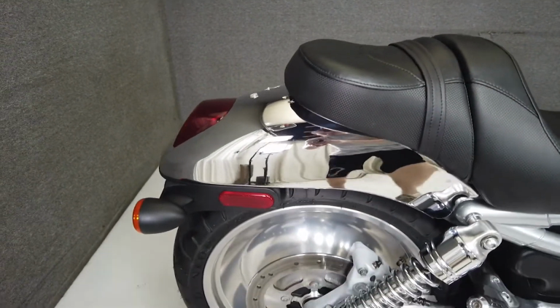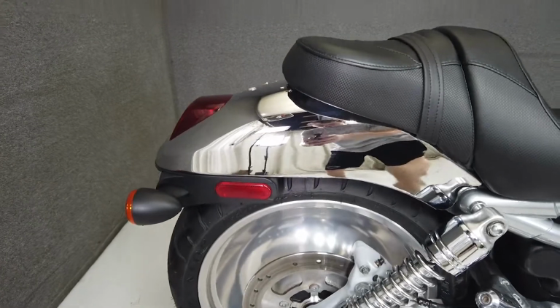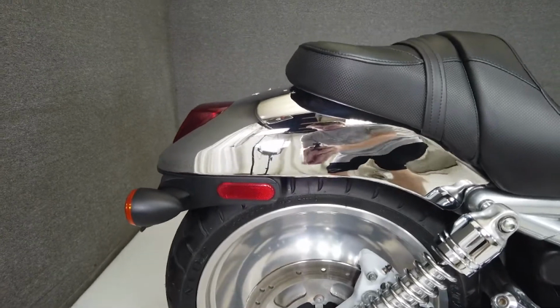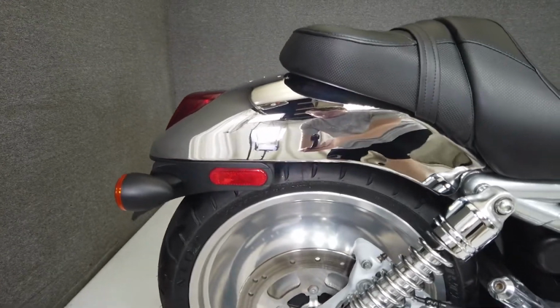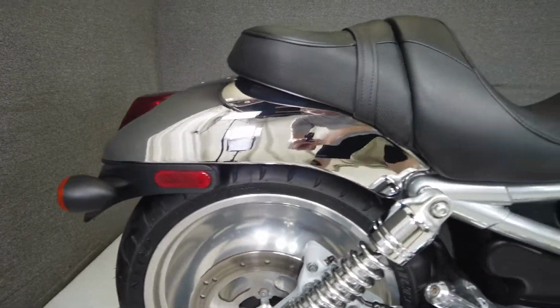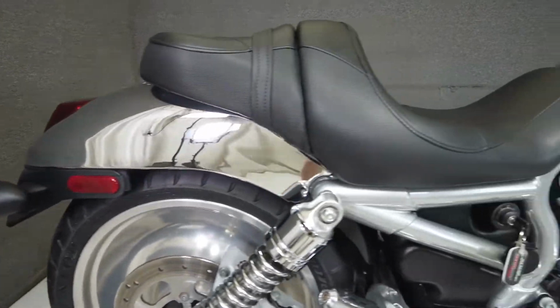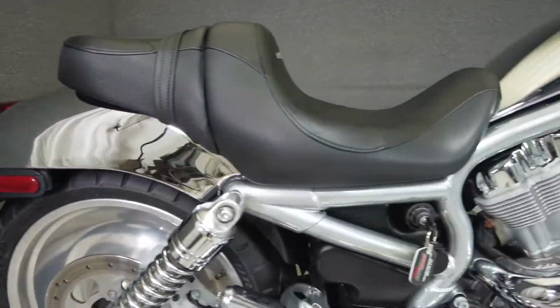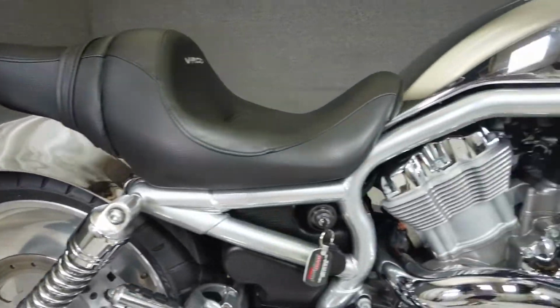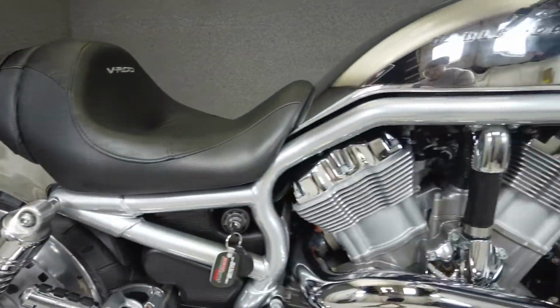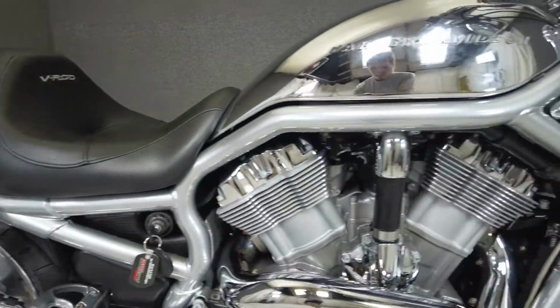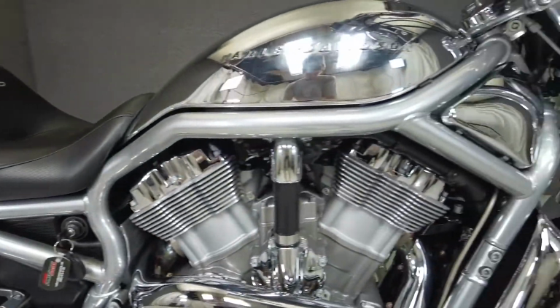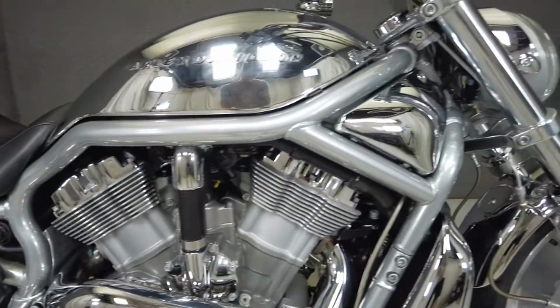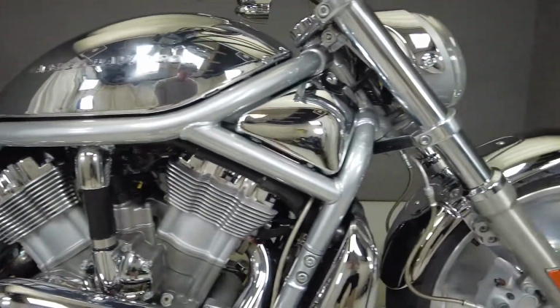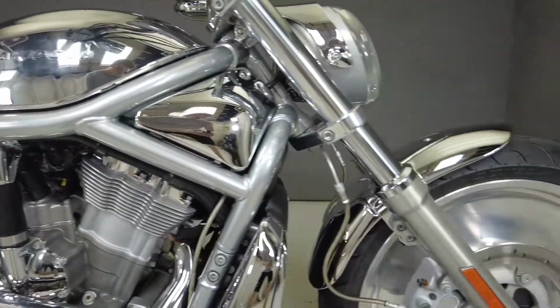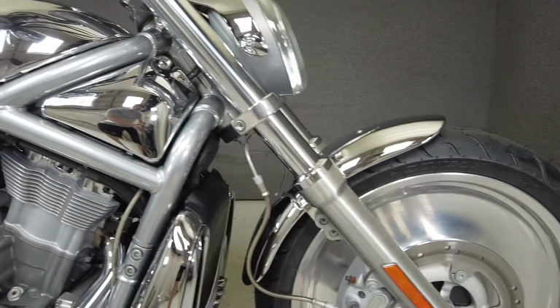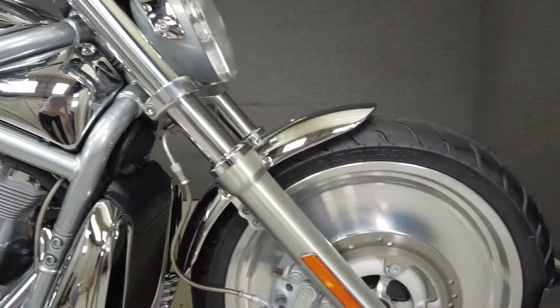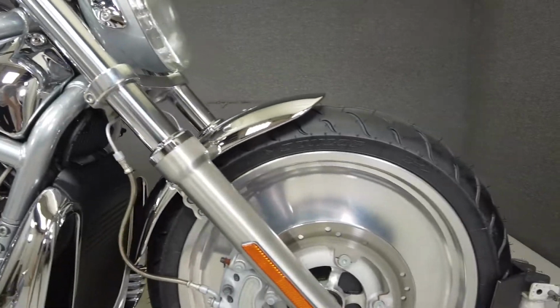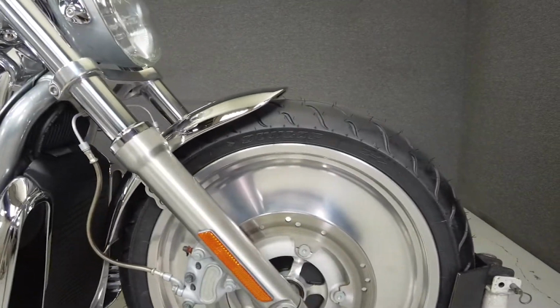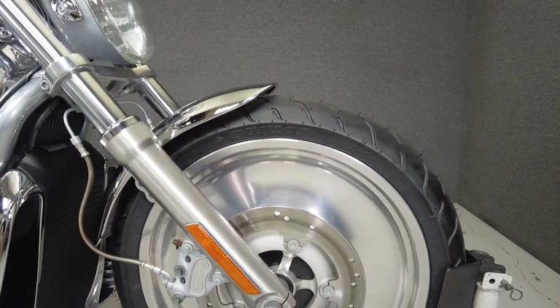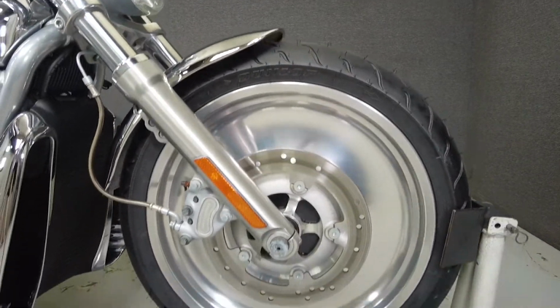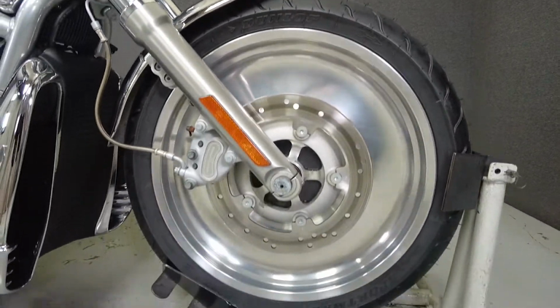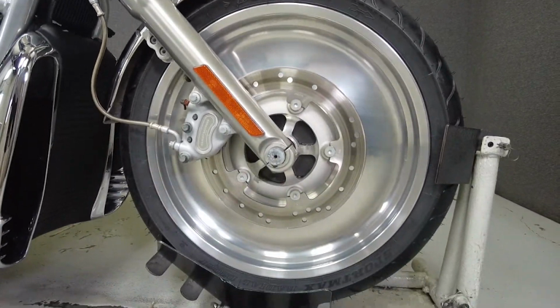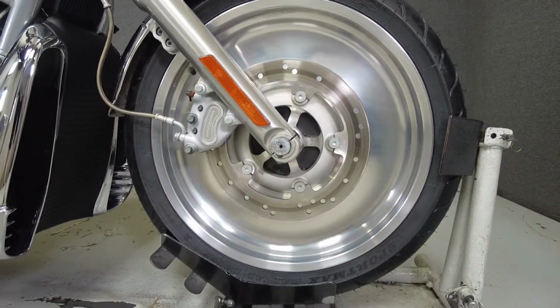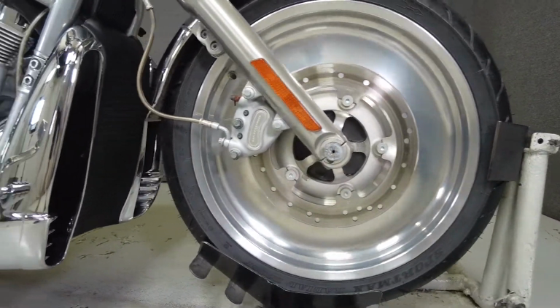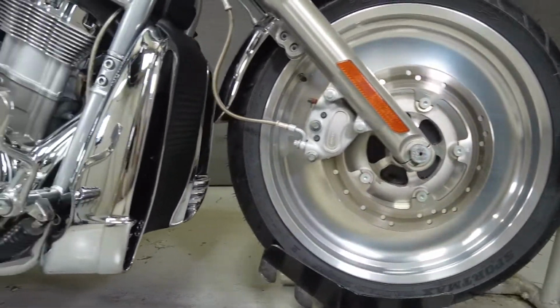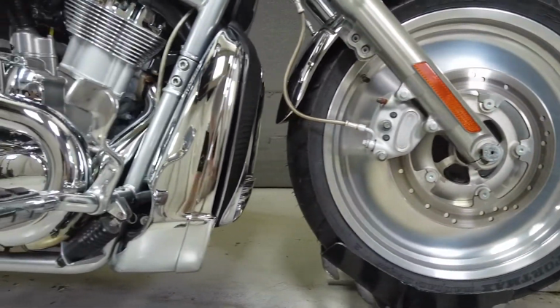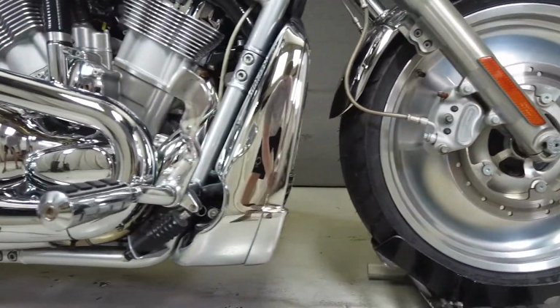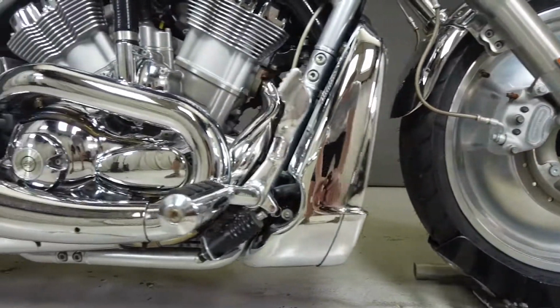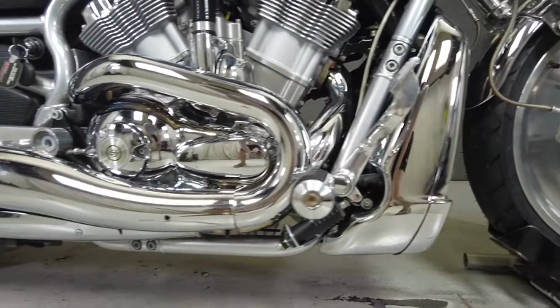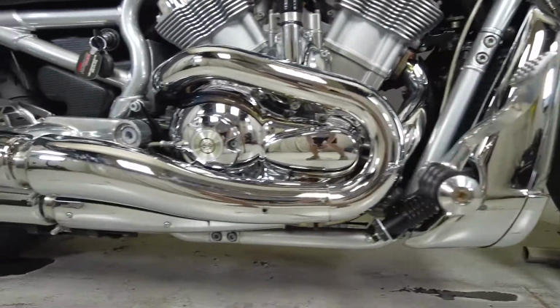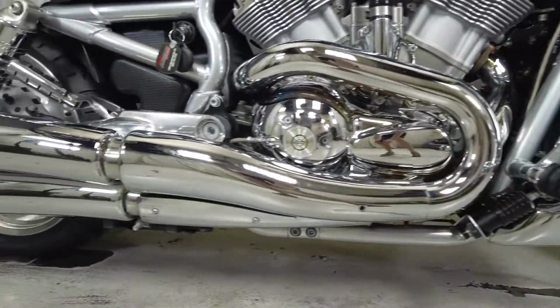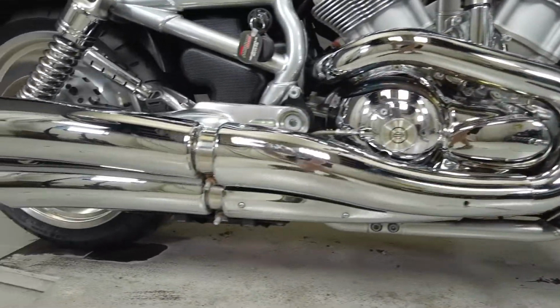With speed, power, and performance in mind, the V-Rod is powered by a 69 cubic inch engine with a 5-speed transmission. This lean cruiser puts out 77 foot-pounds of torque, has a seat height of 26 inches, and a dry weight of 606 pounds.